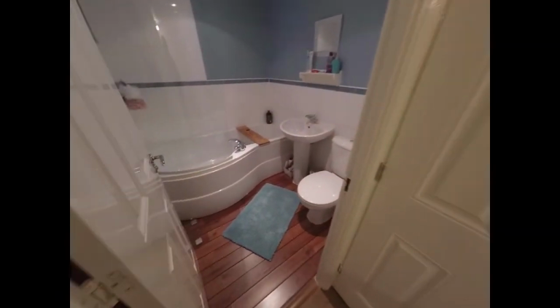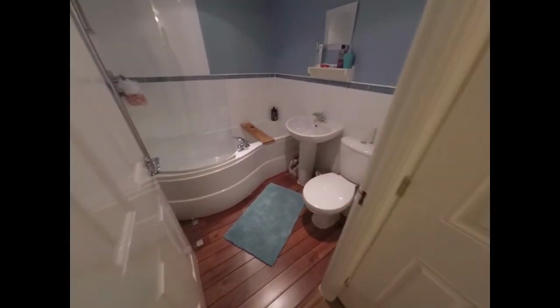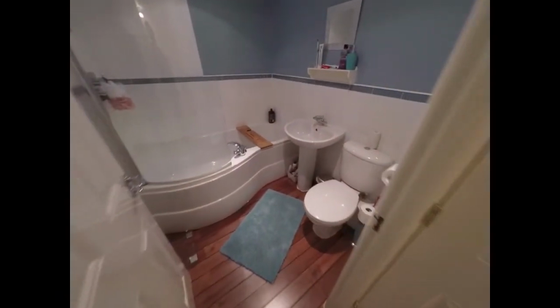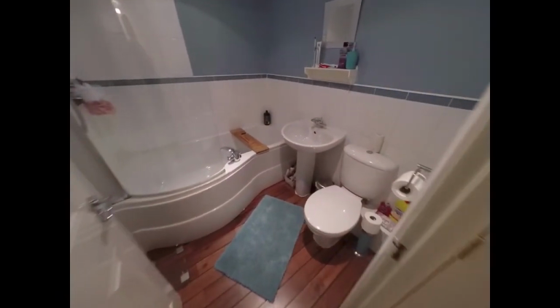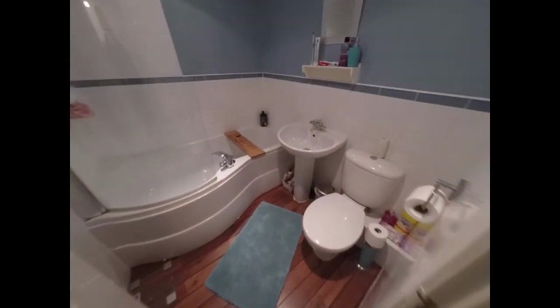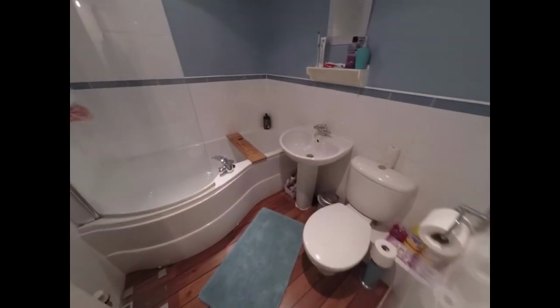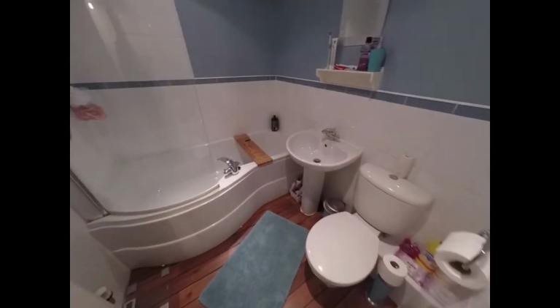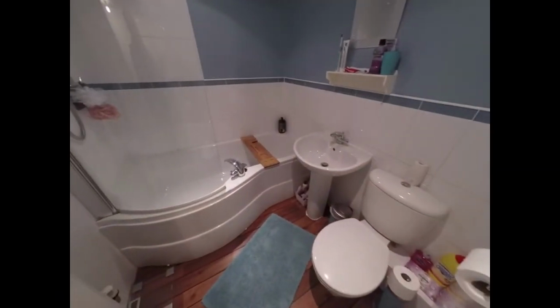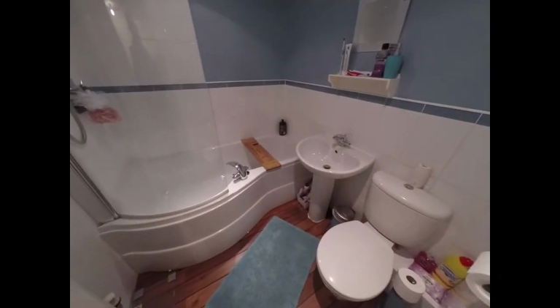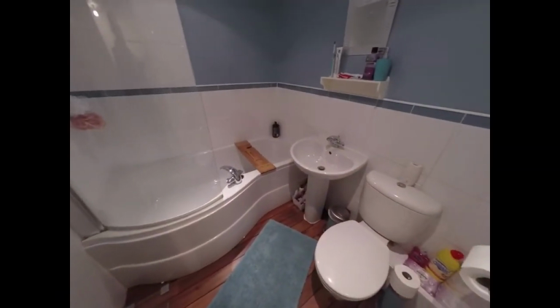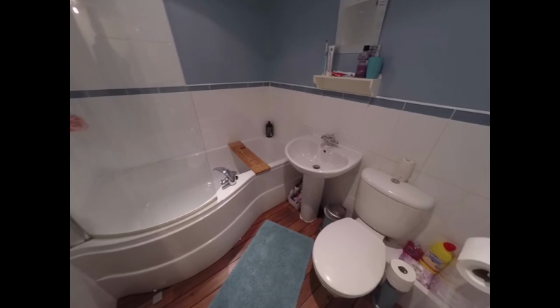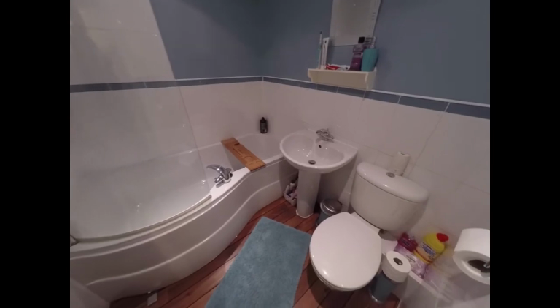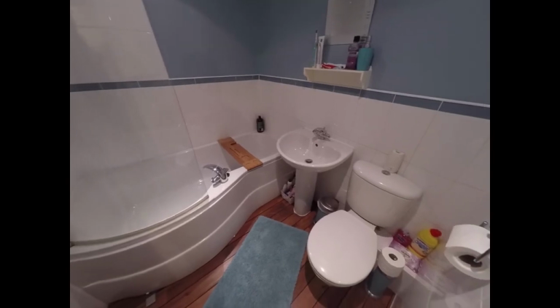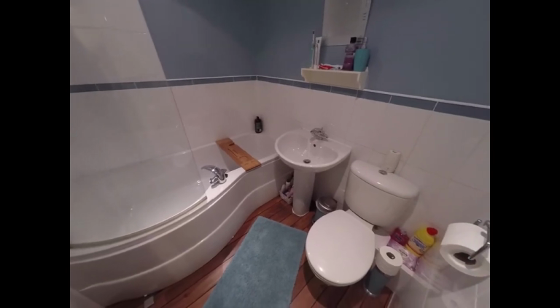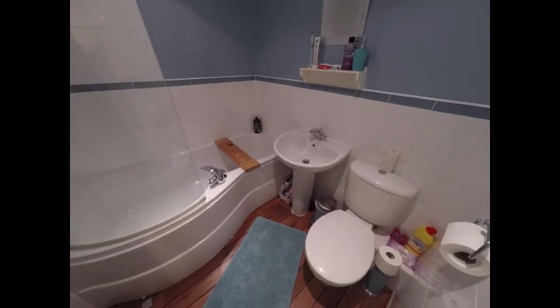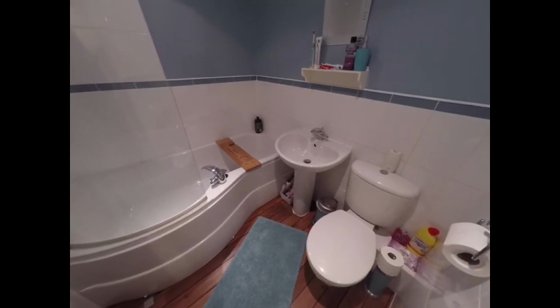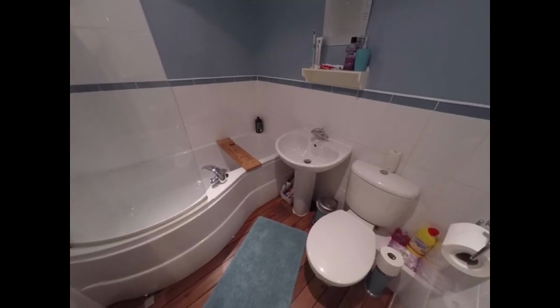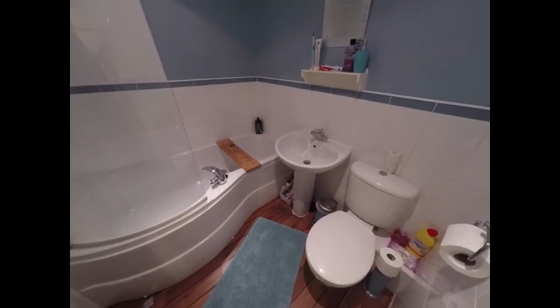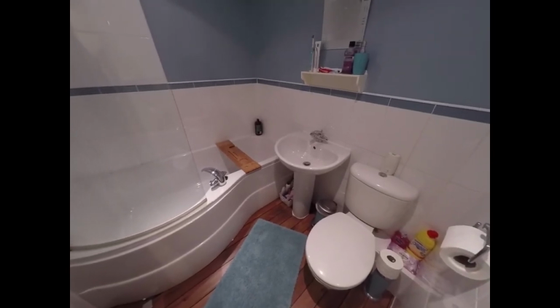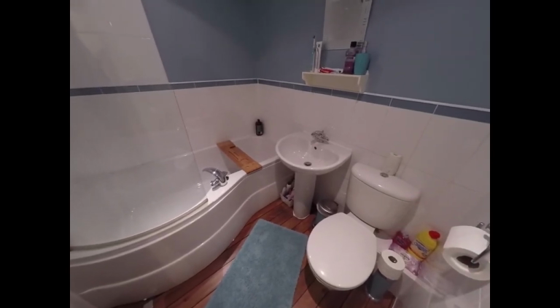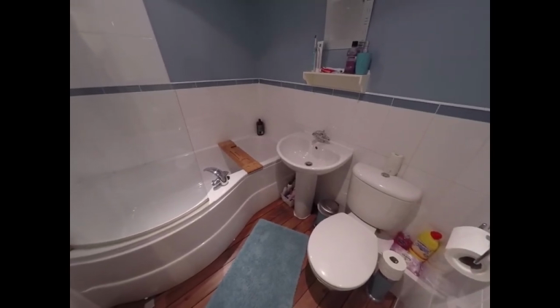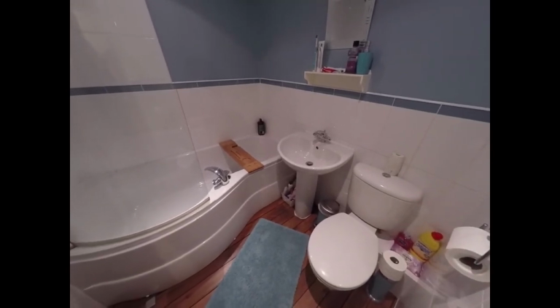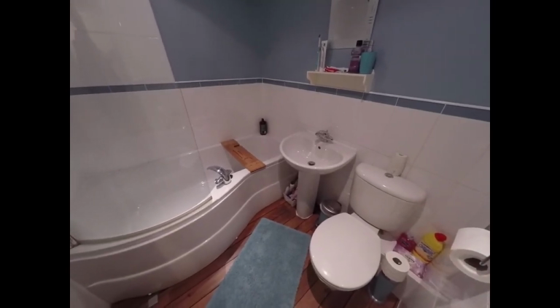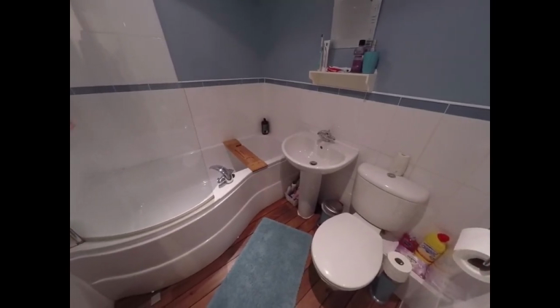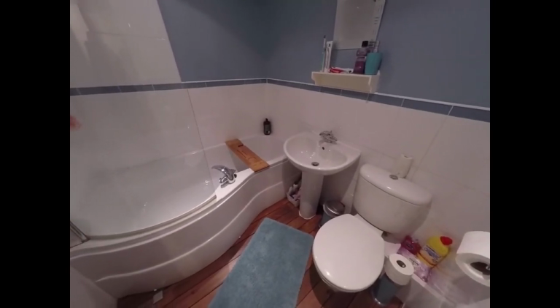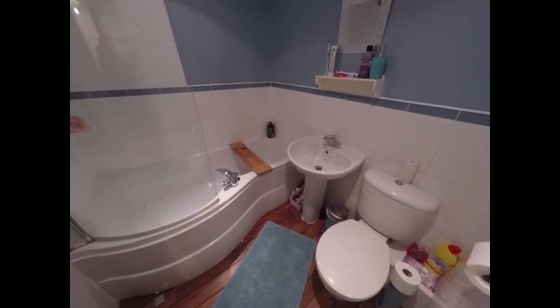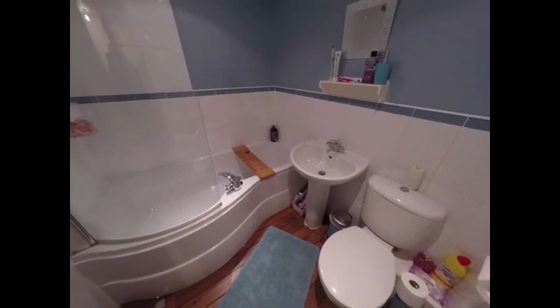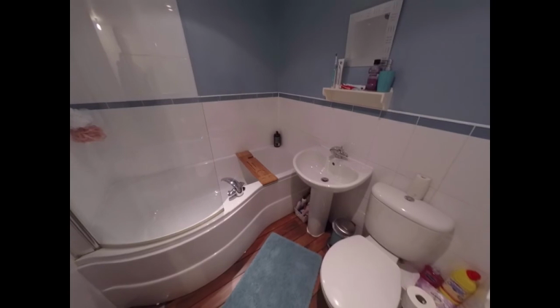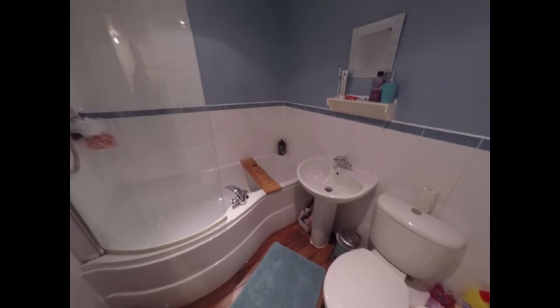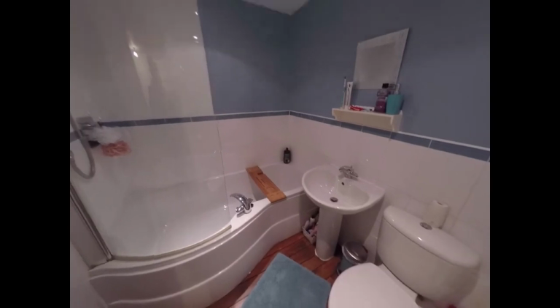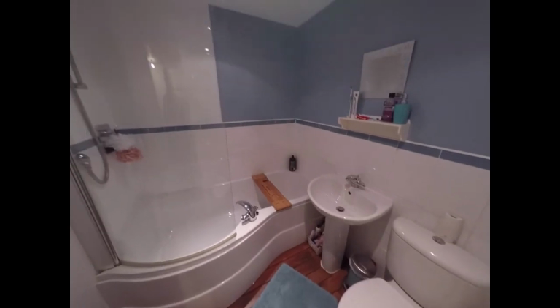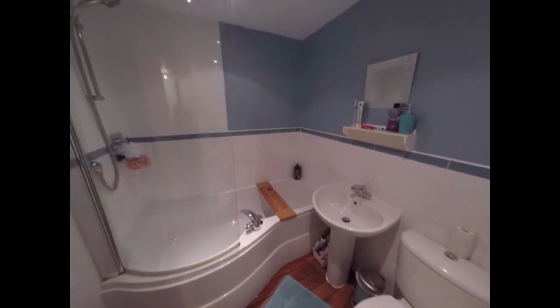And then we have the family bathroom, consisting of a WC, a hand wash basin, and a bath with an overhead shower.